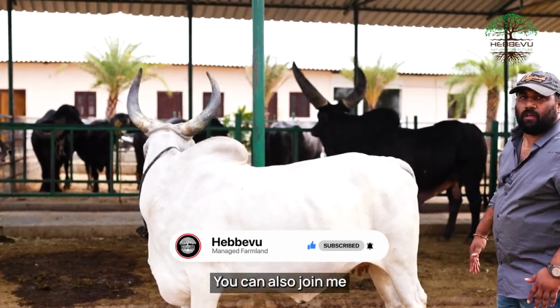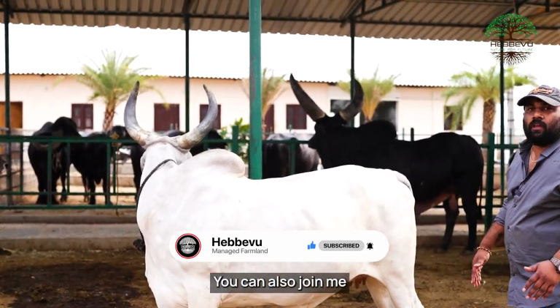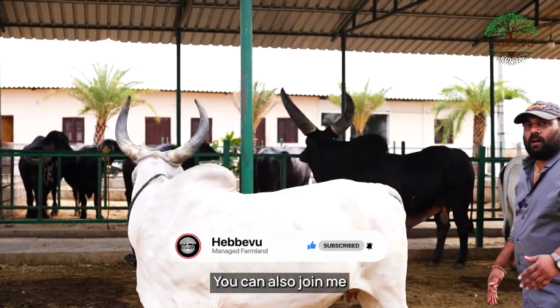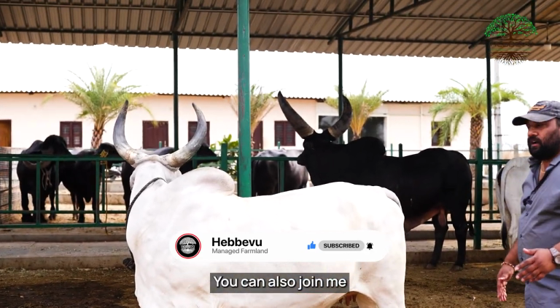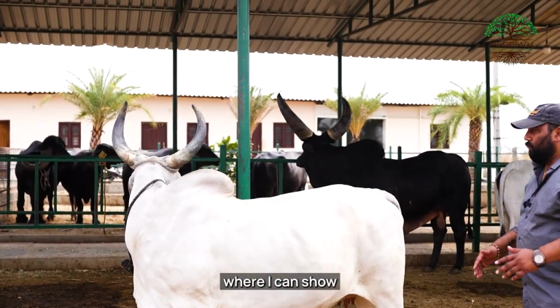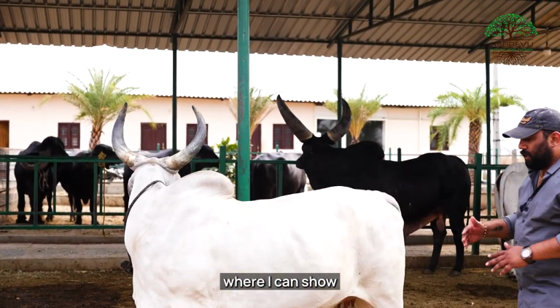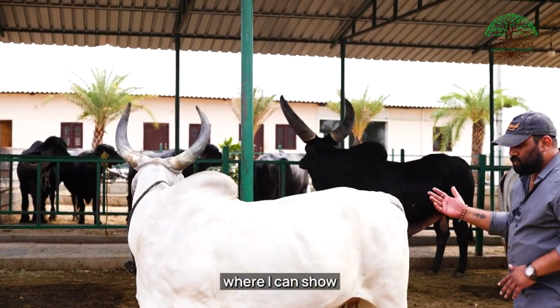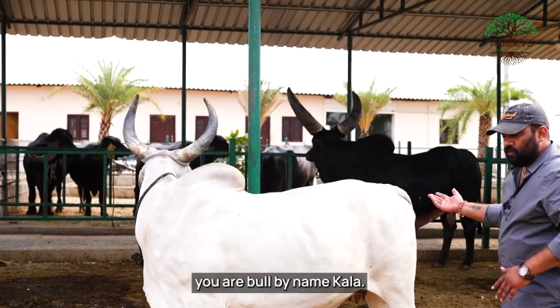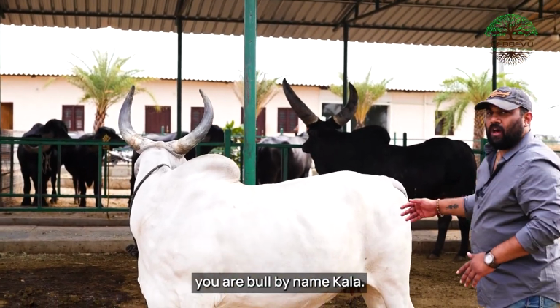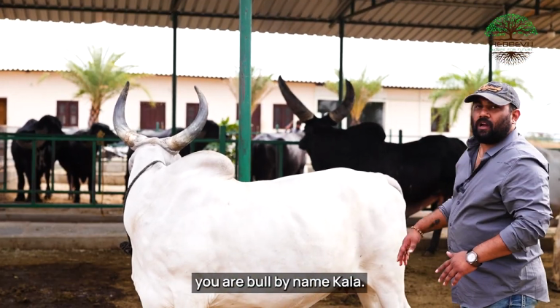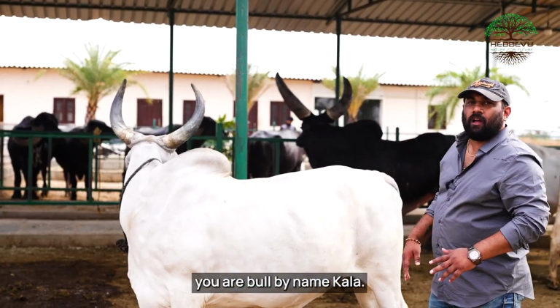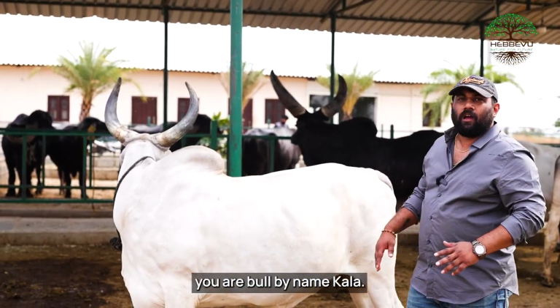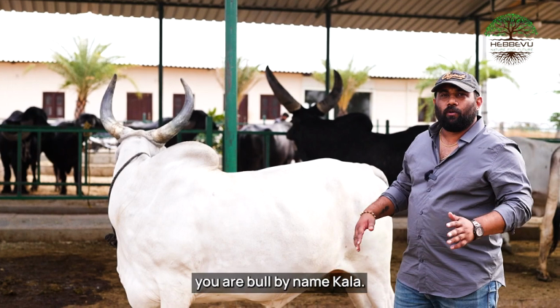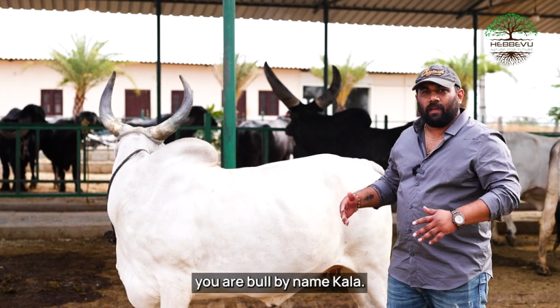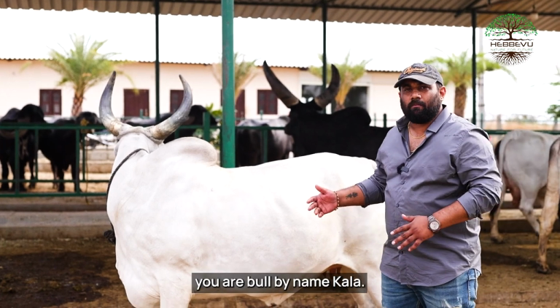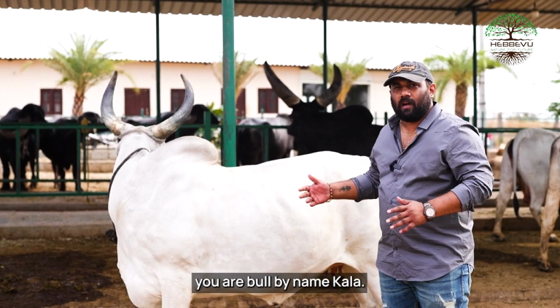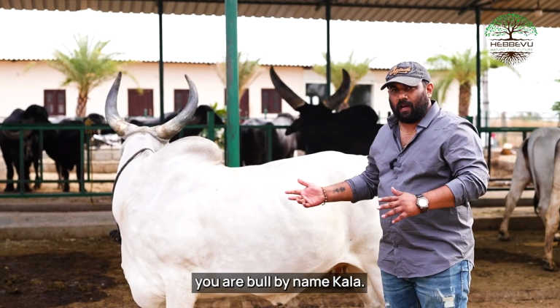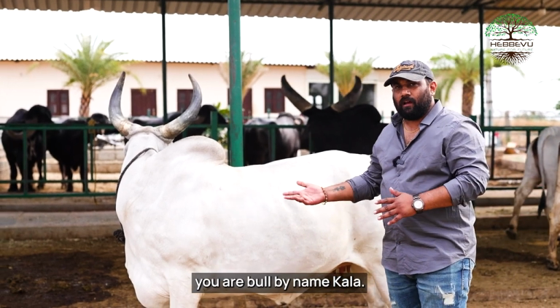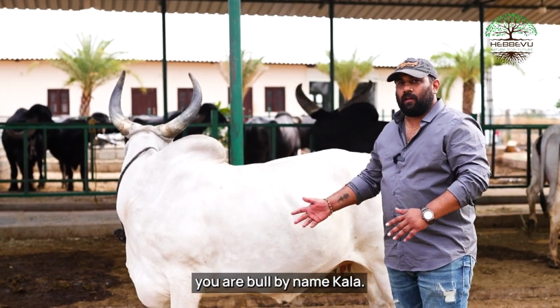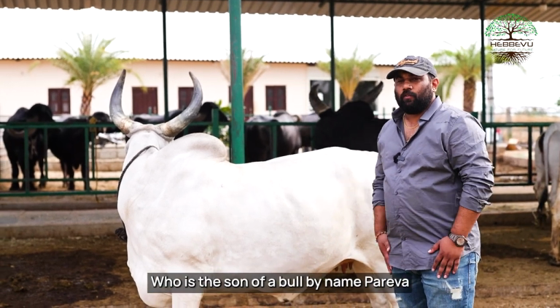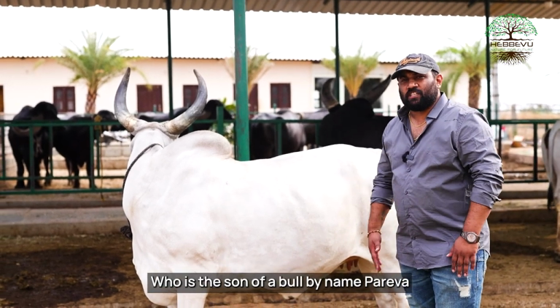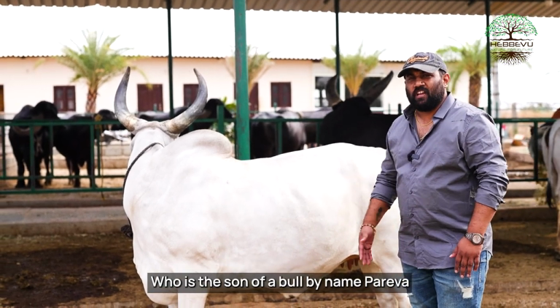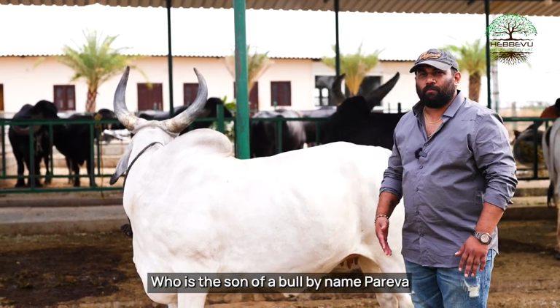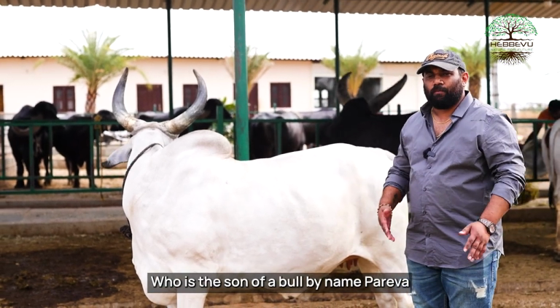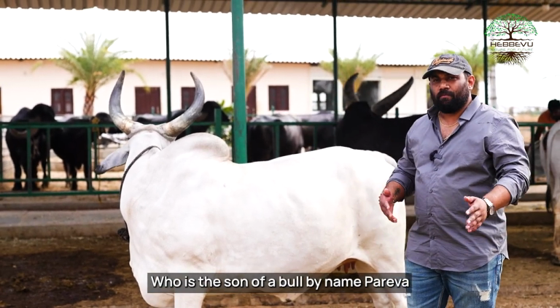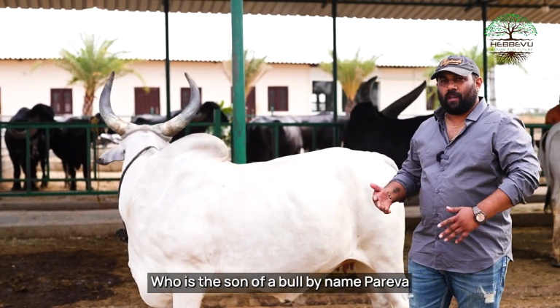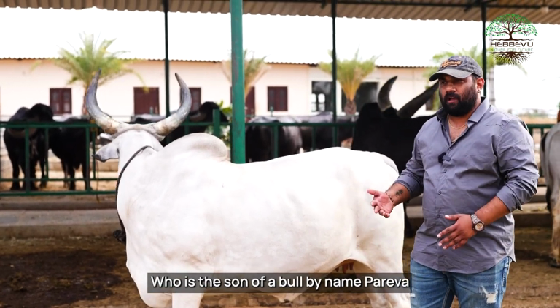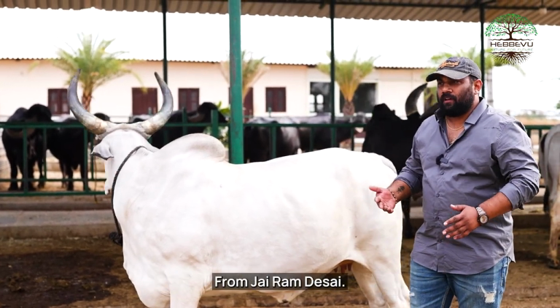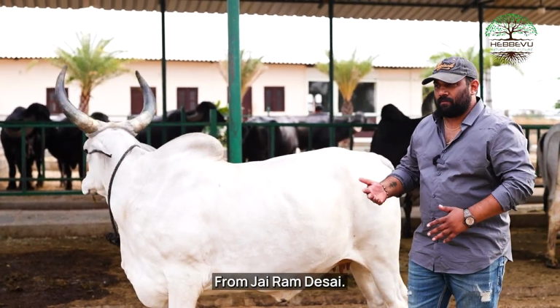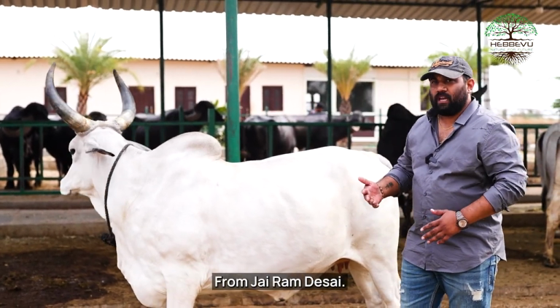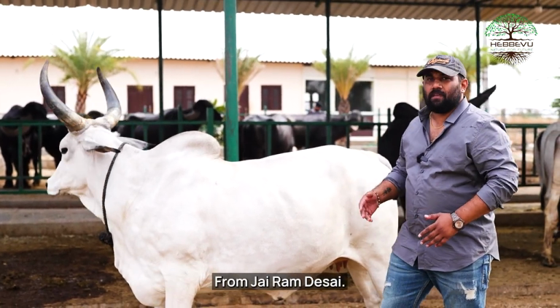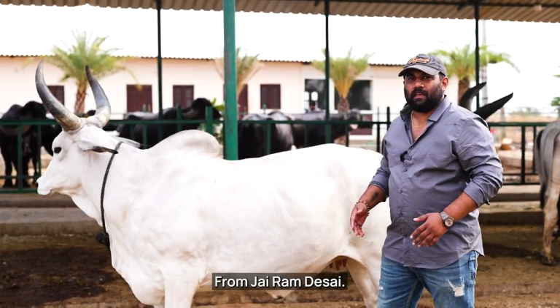Slowly you can also join me where I can show you our bull by name Kala, who is the son of a bull by name Pareva from Jairam Desai.